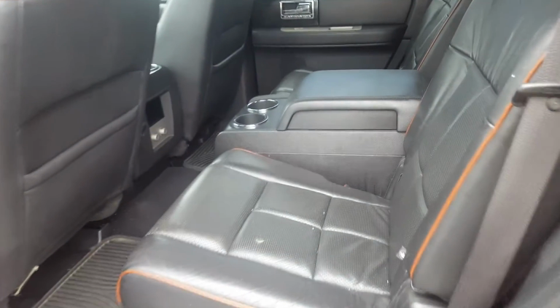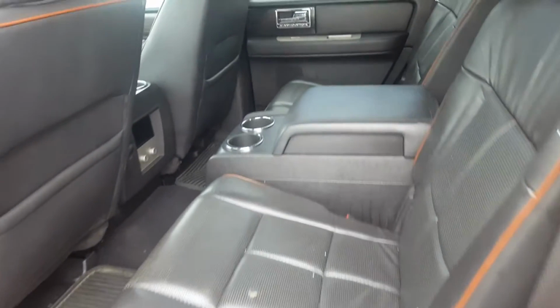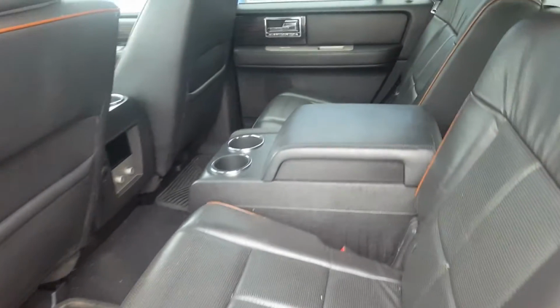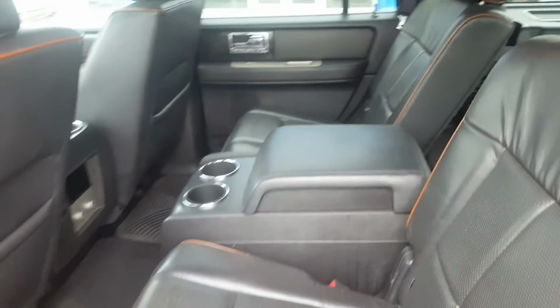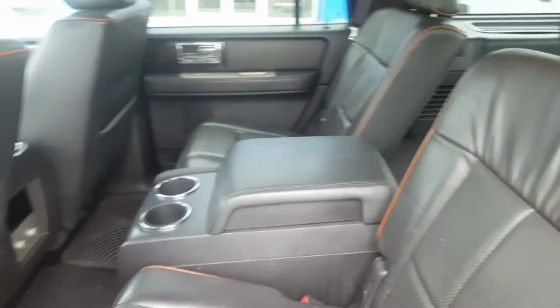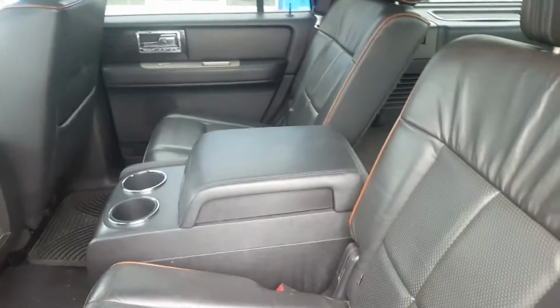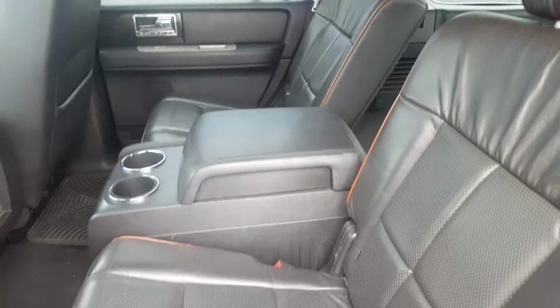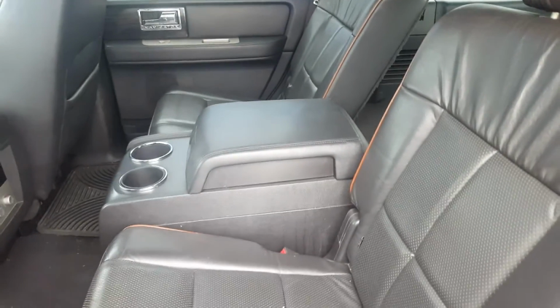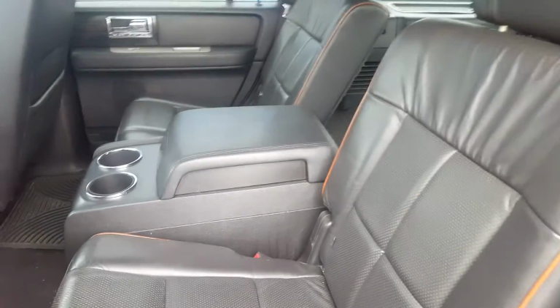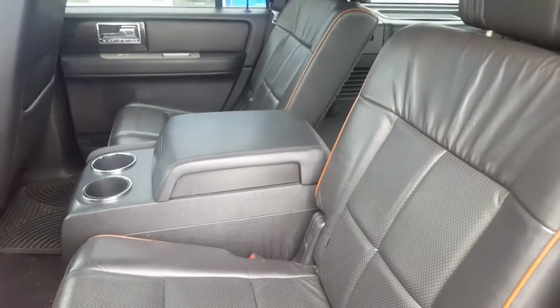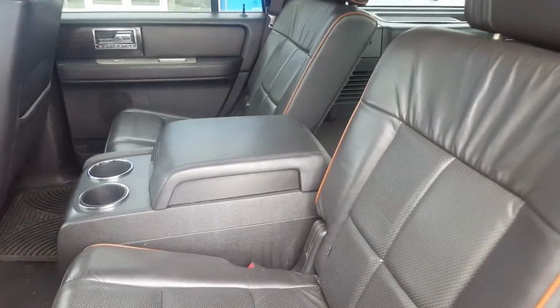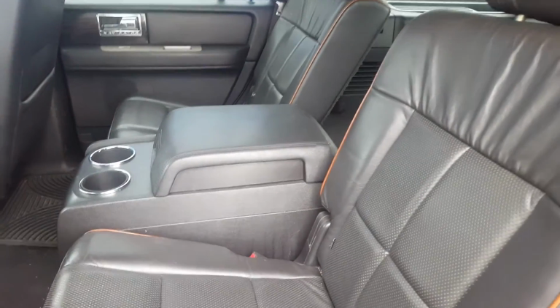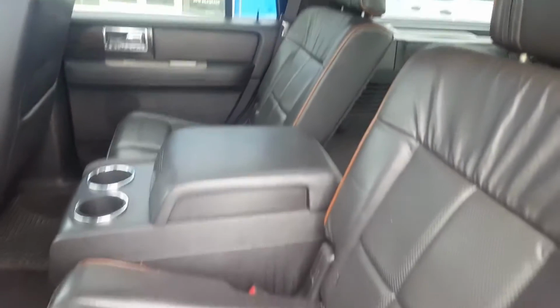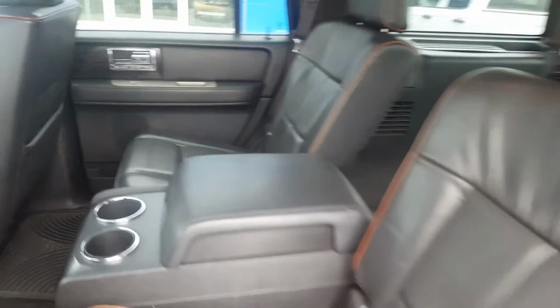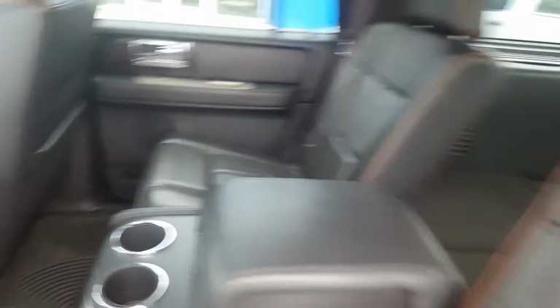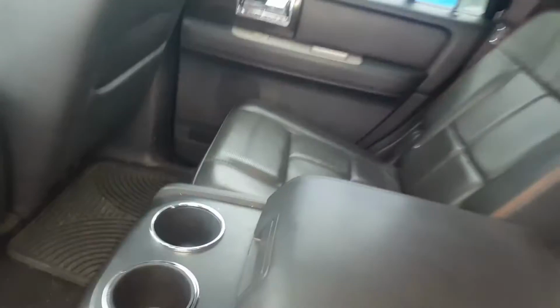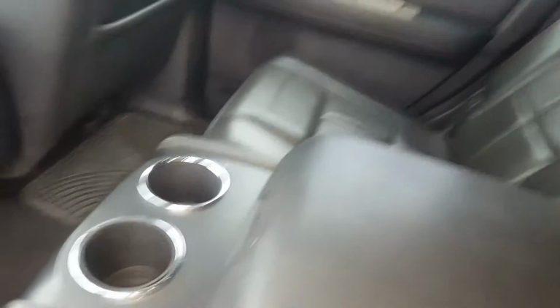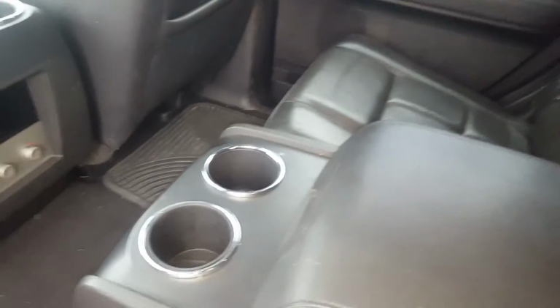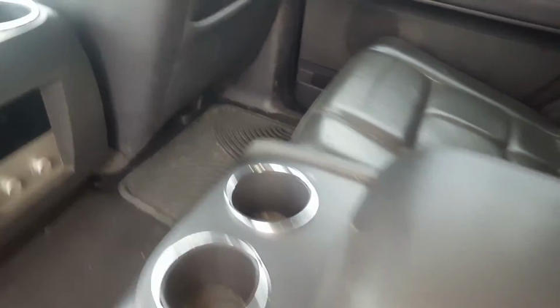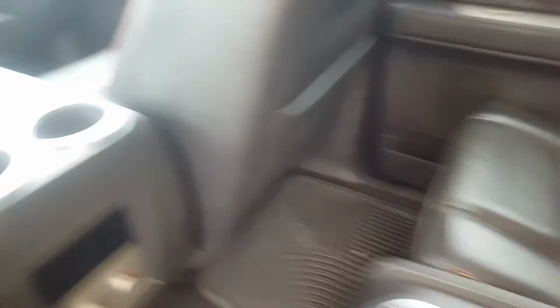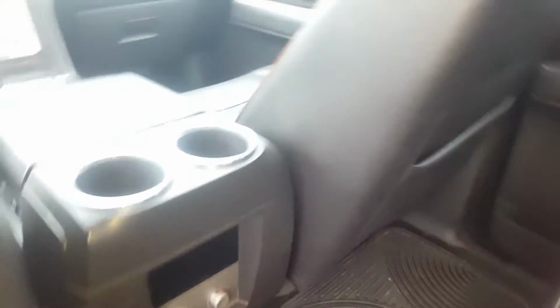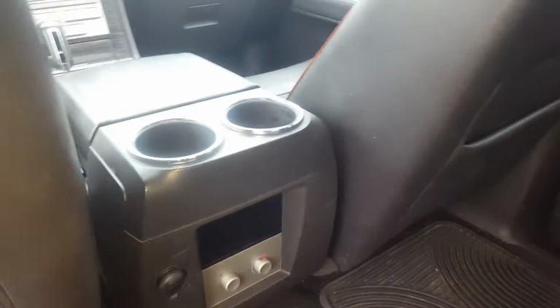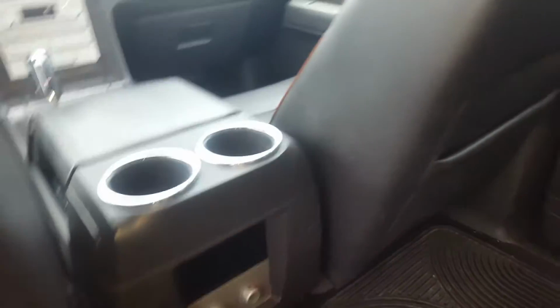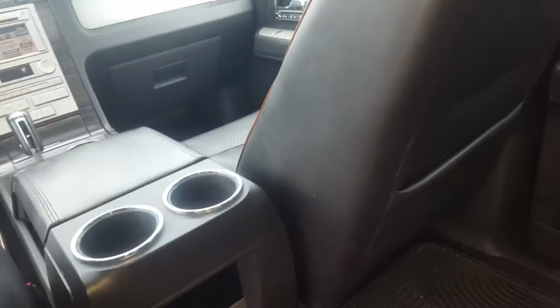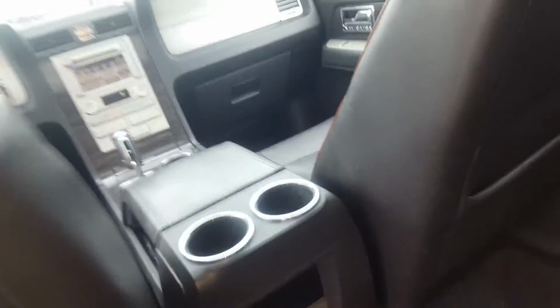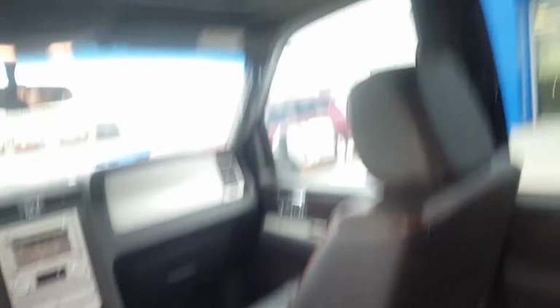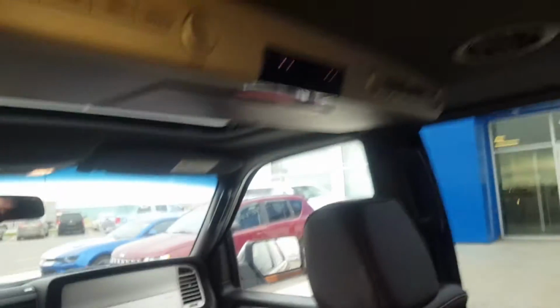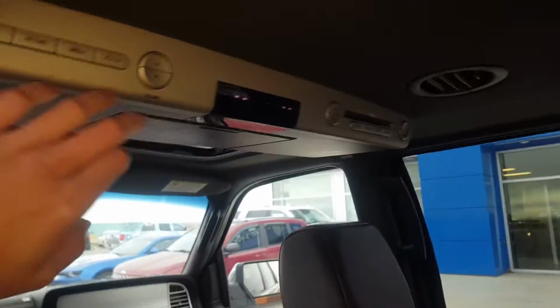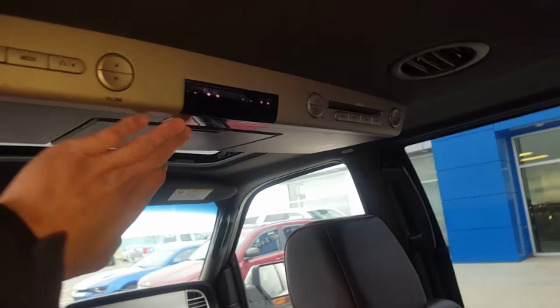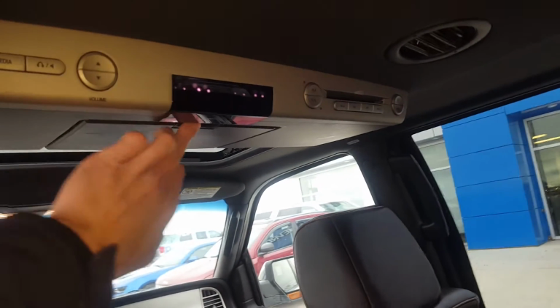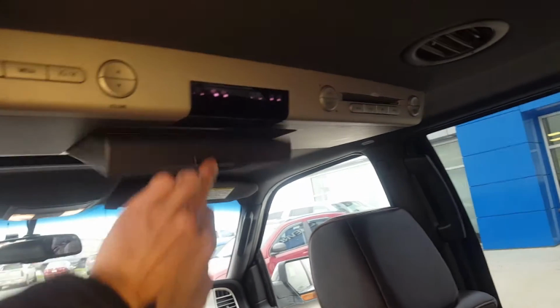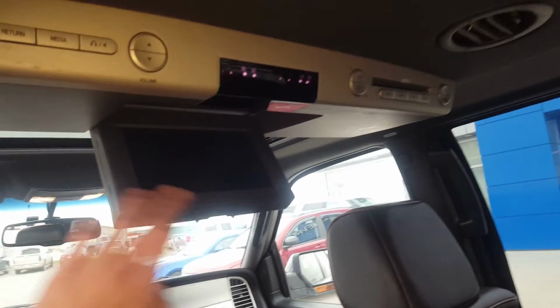Second row — the Lincoln has two bucket seats. We do have a large center console with cup holders and storage, second row climate control, as well as a second row DVD player.